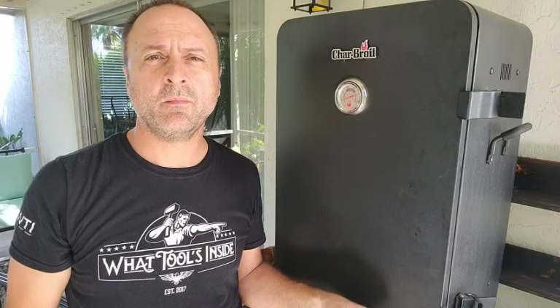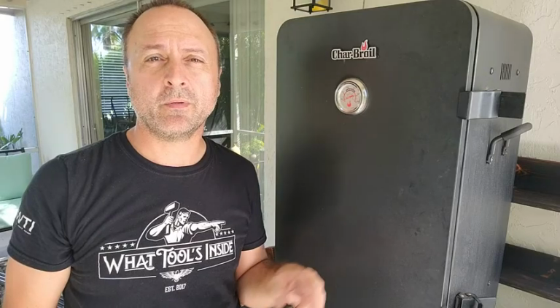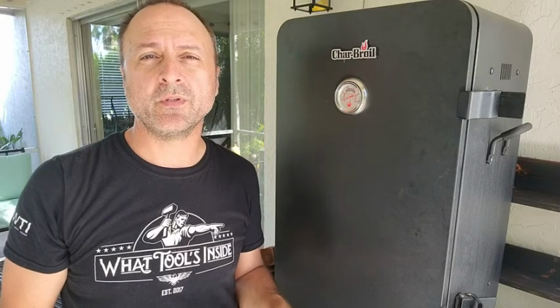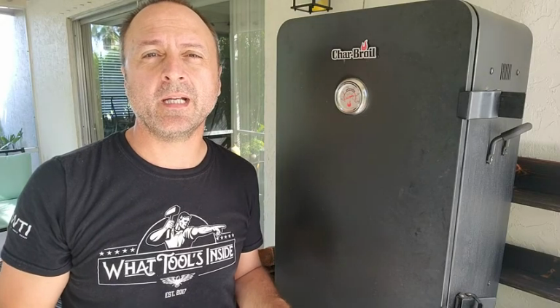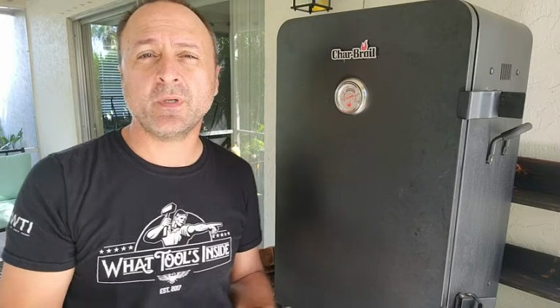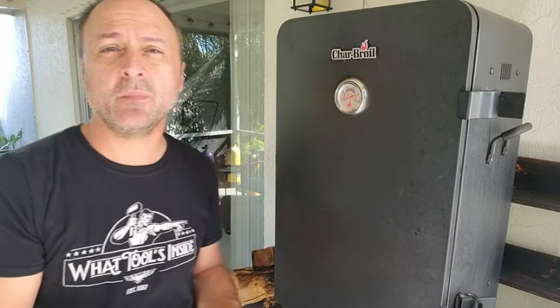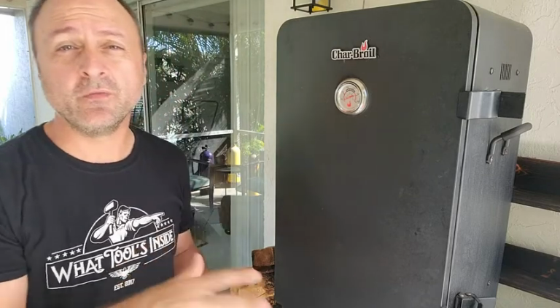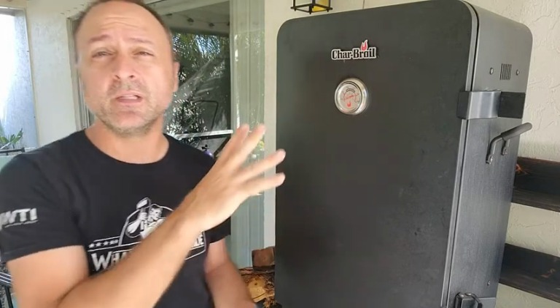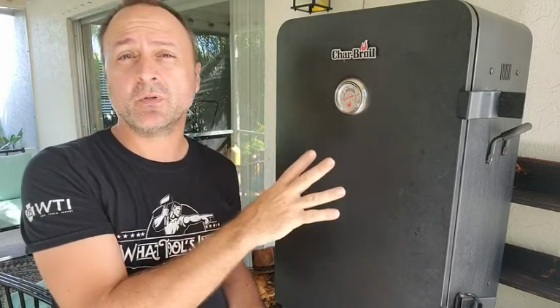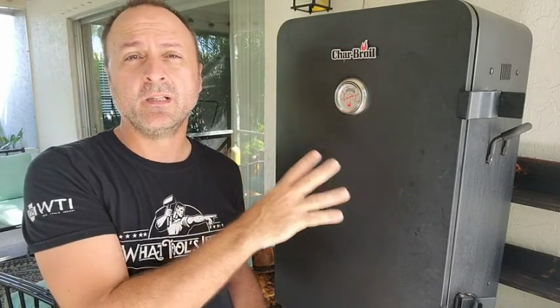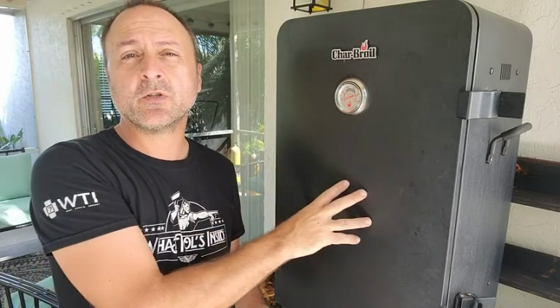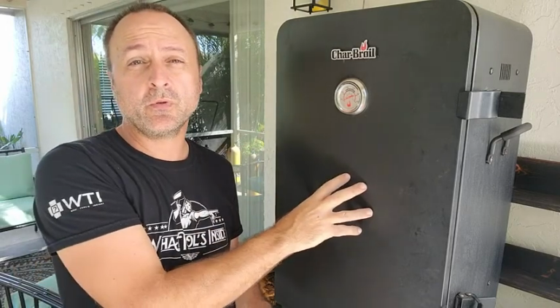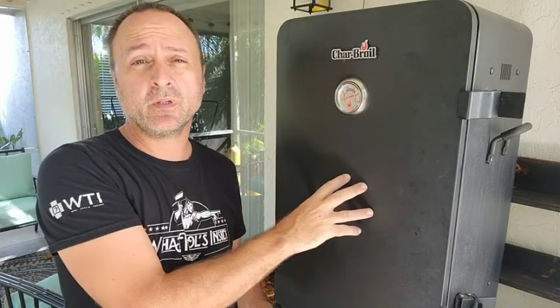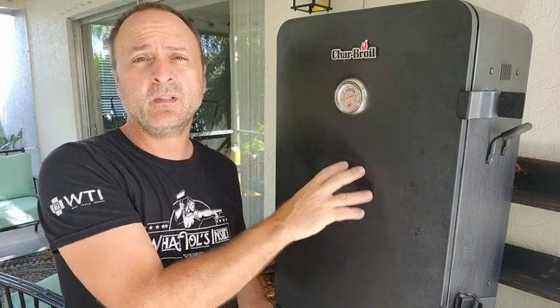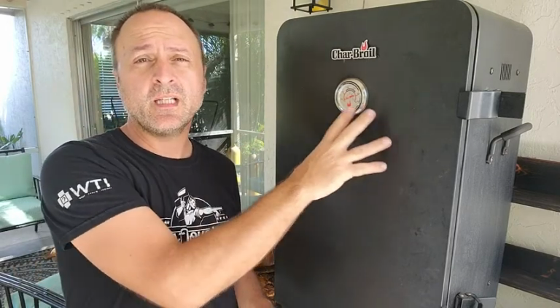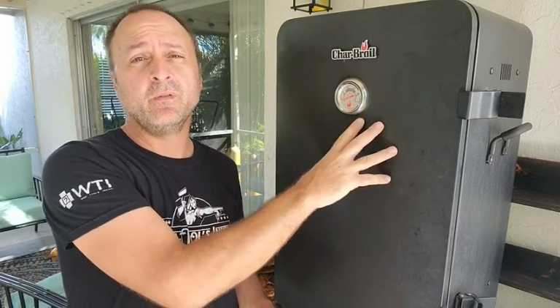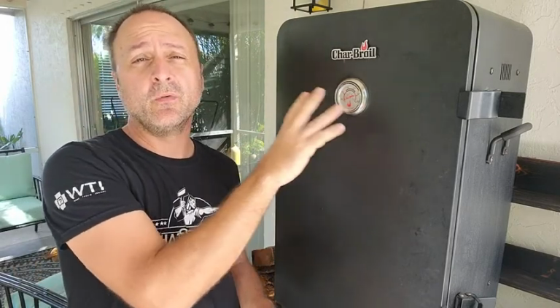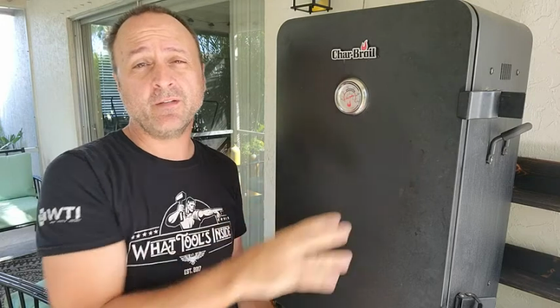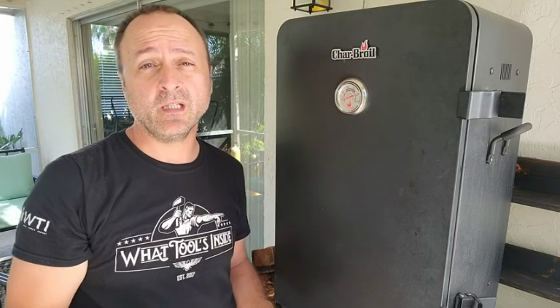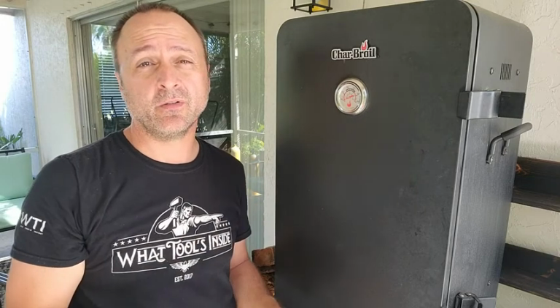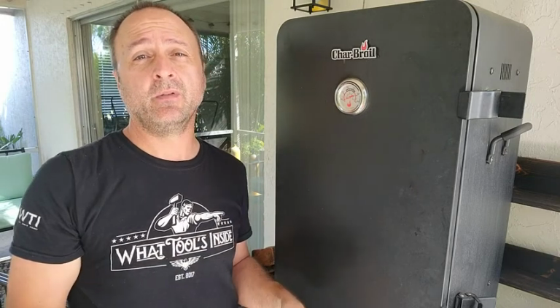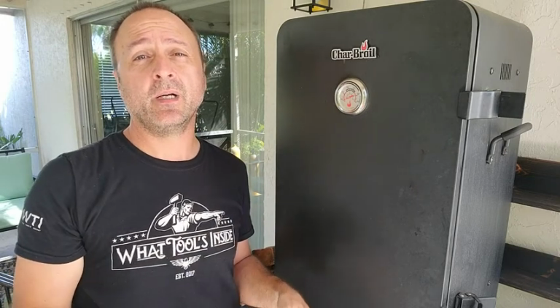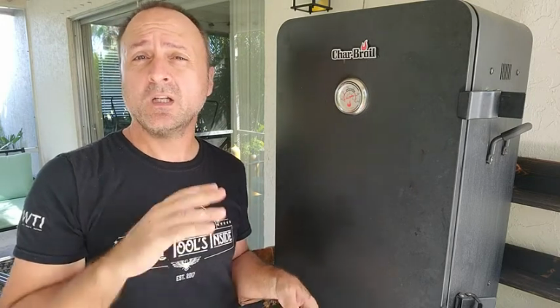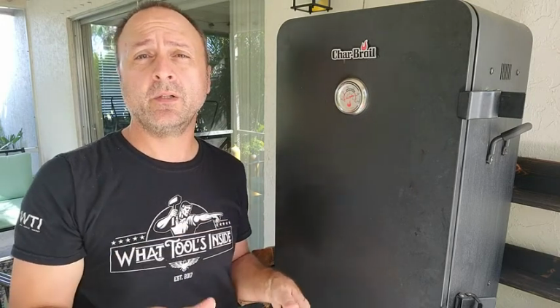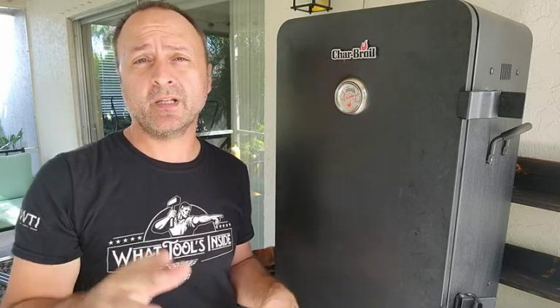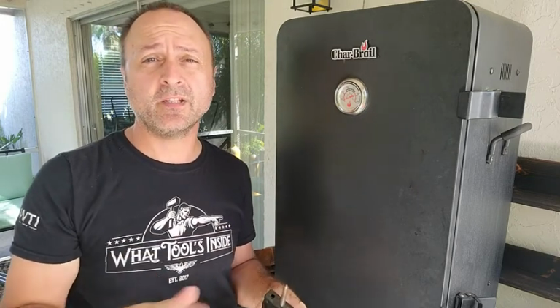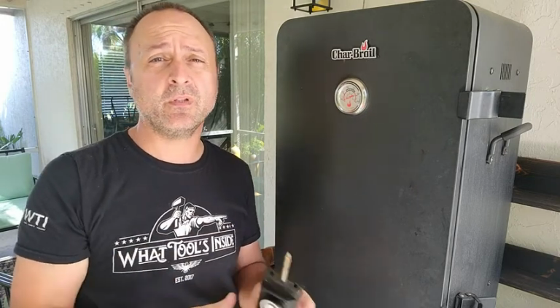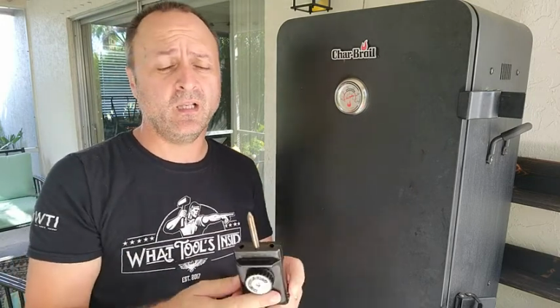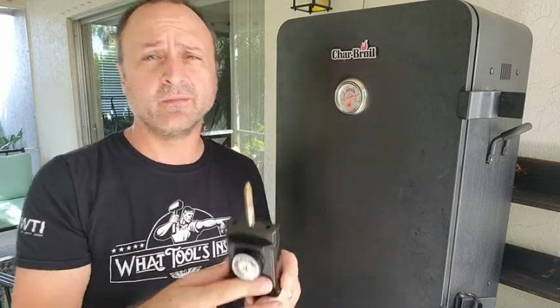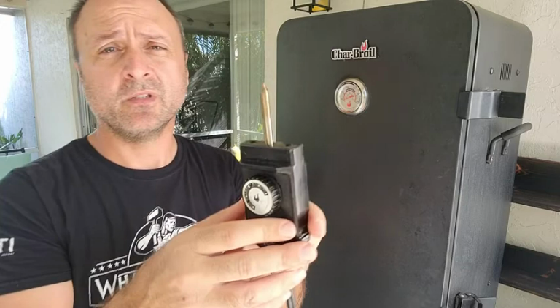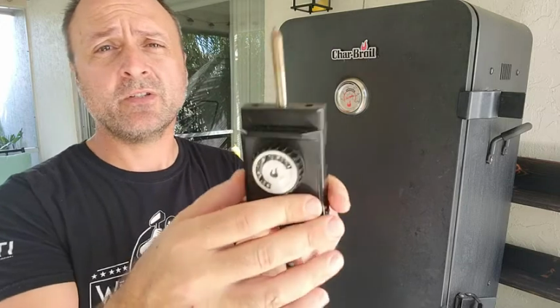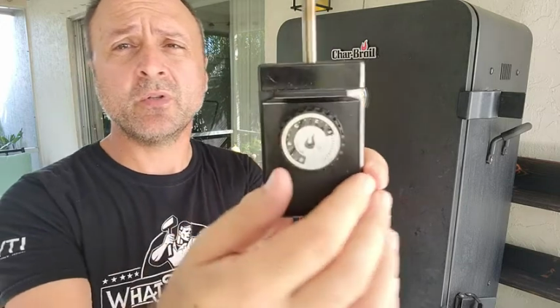I'm Mark with What Tools Inside and I just want to give you my point of view on these smokers. This is the Char-Broil smoker — these guys have been around for over 70 years, so they're not going anywhere. Quality parts. I've had this for over two years and I love it. It's an electric smoker.